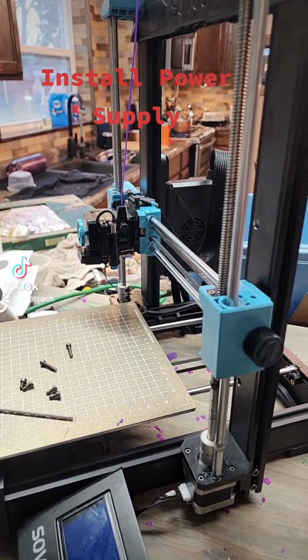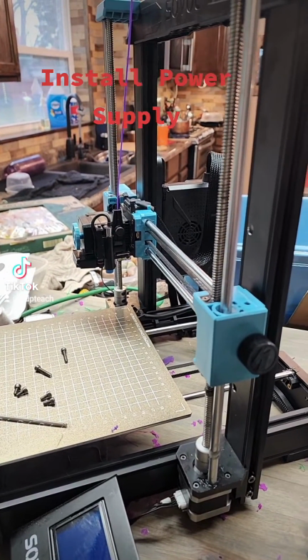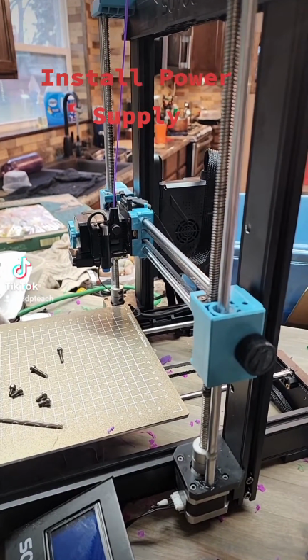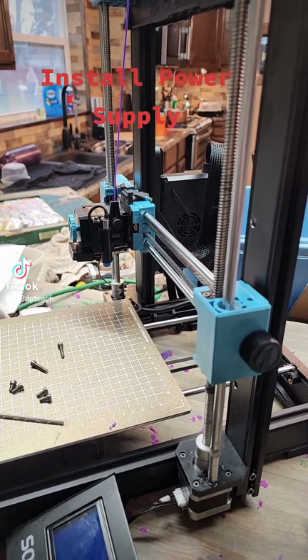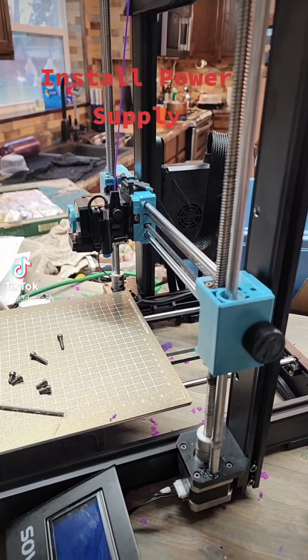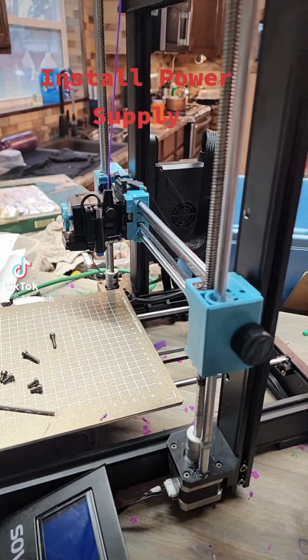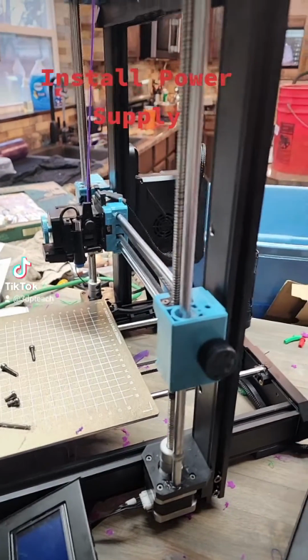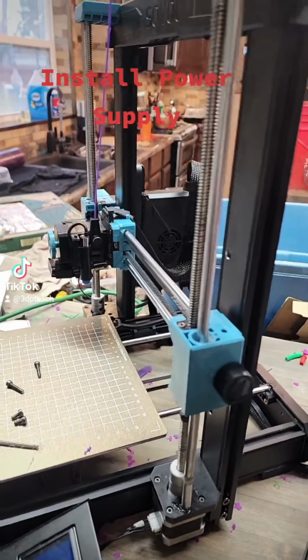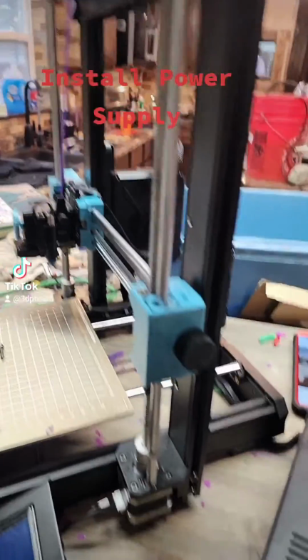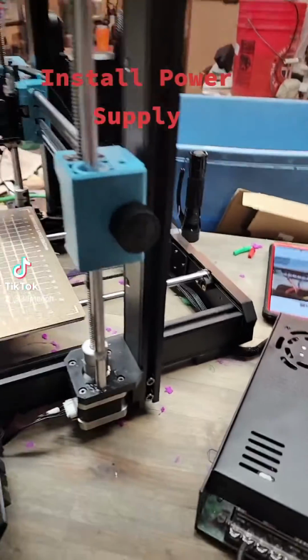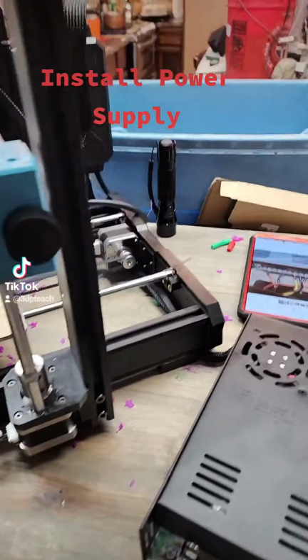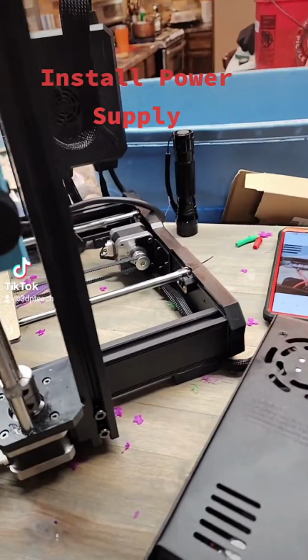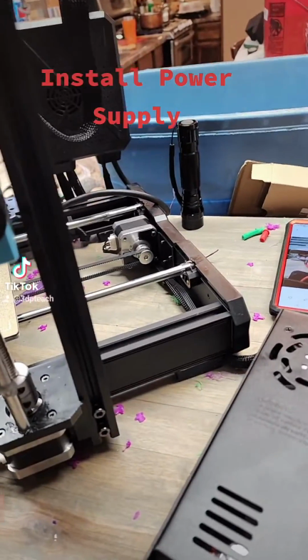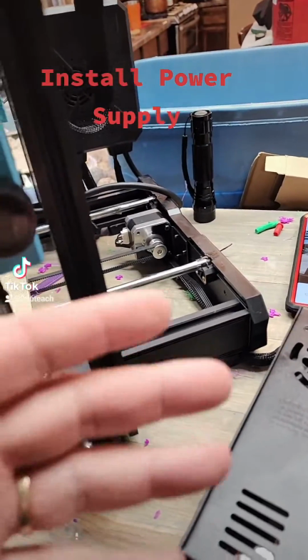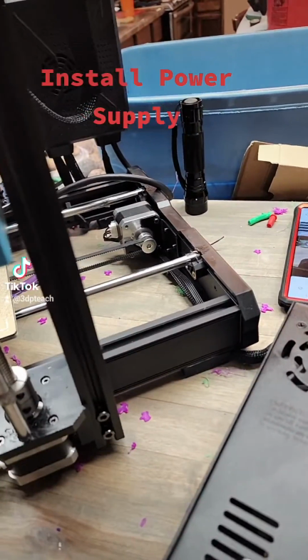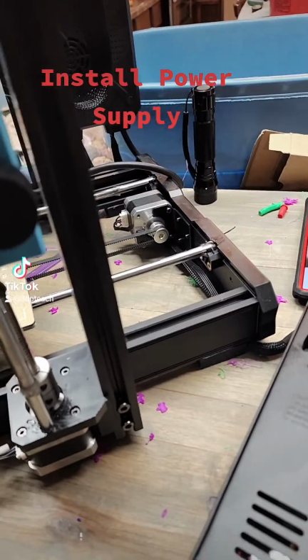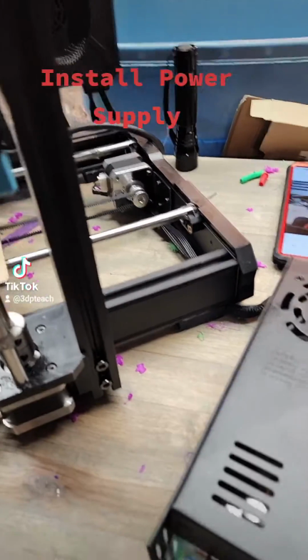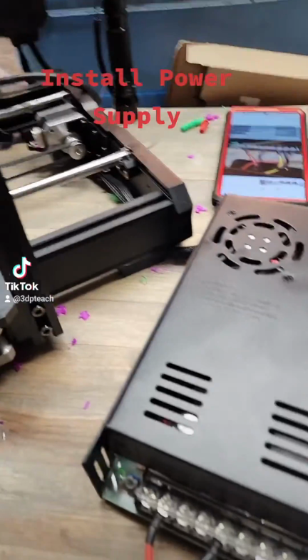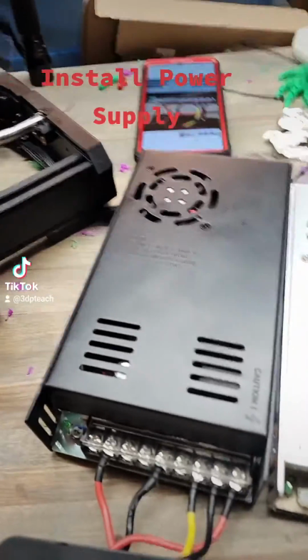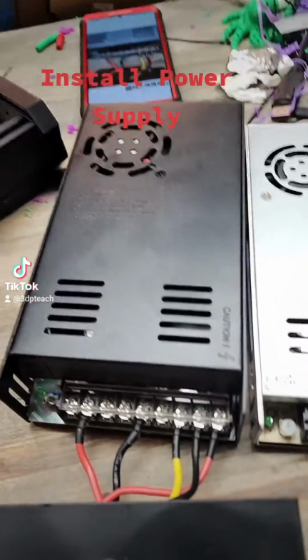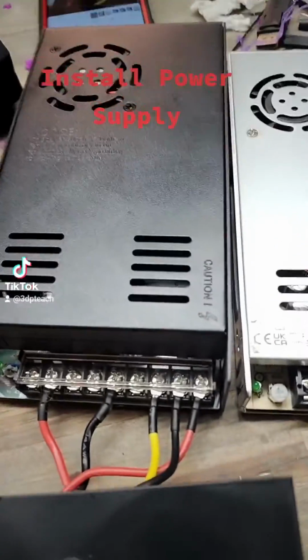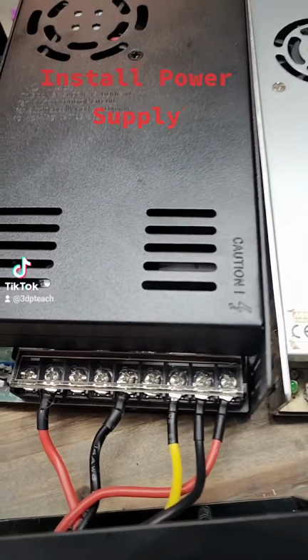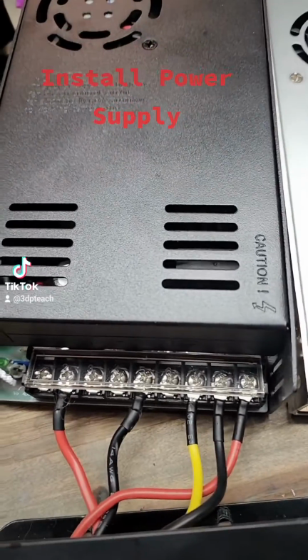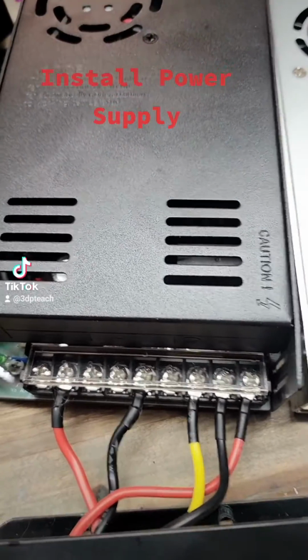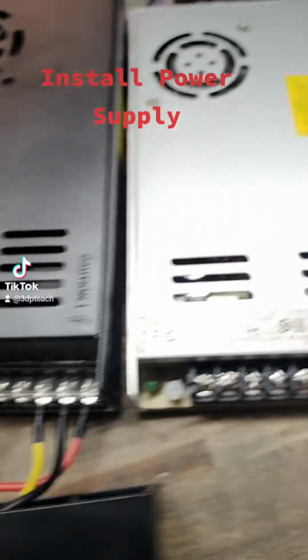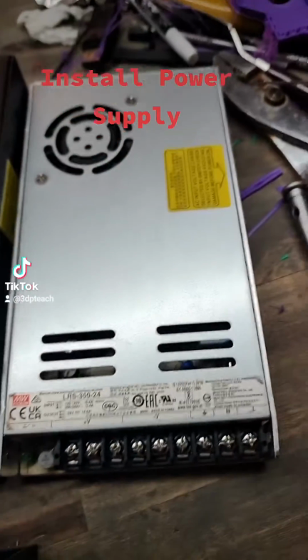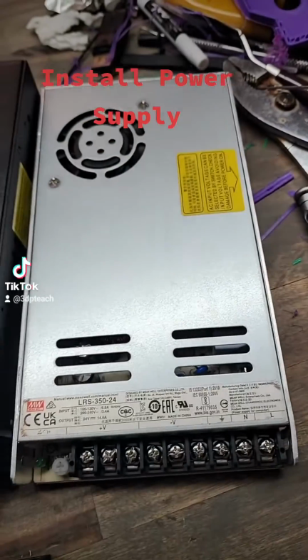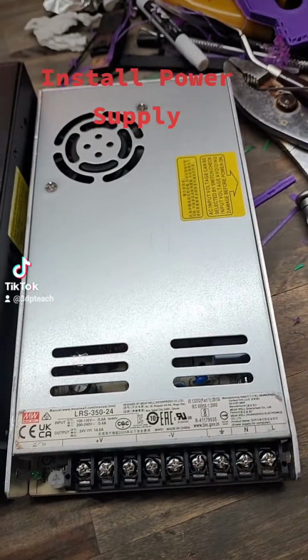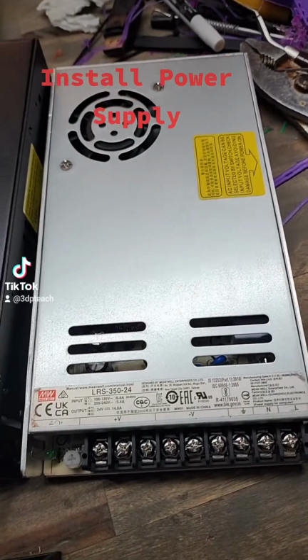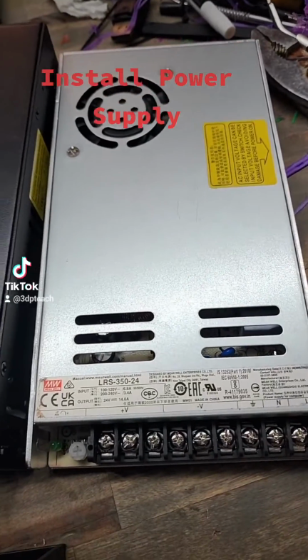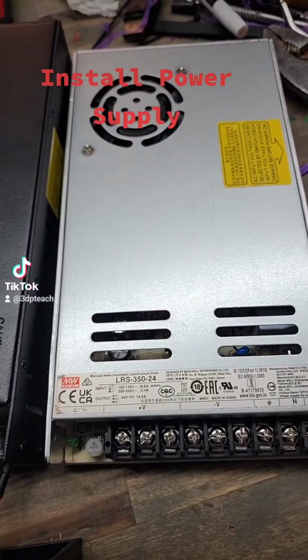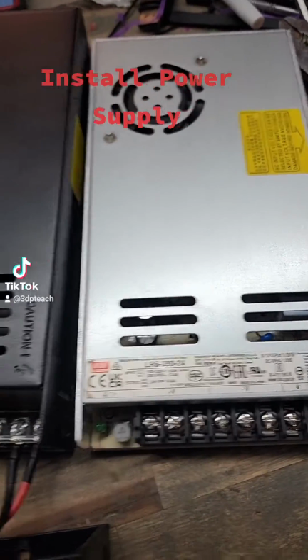Today we're going to swap out the power supply on the Sovol SV06. I already took the power supply off — I didn't think you really needed to see me do that. Before you start swapping out, there's the new Meanwell 350 watt.